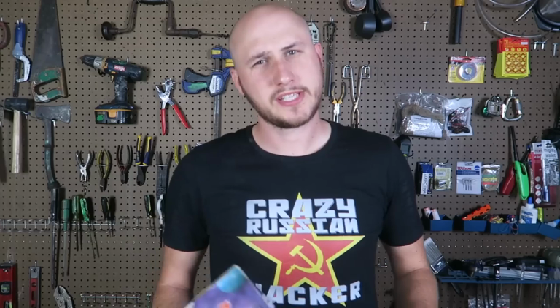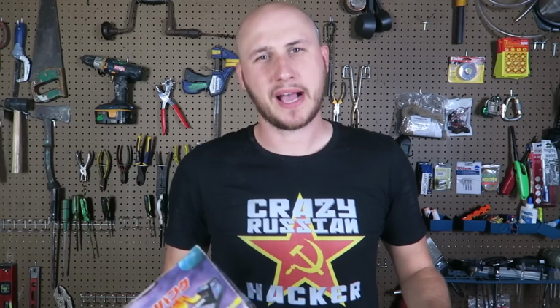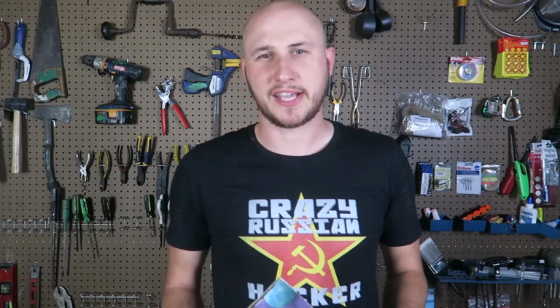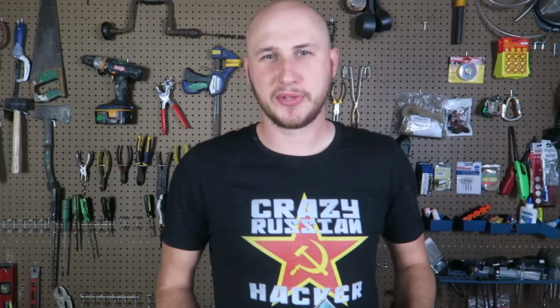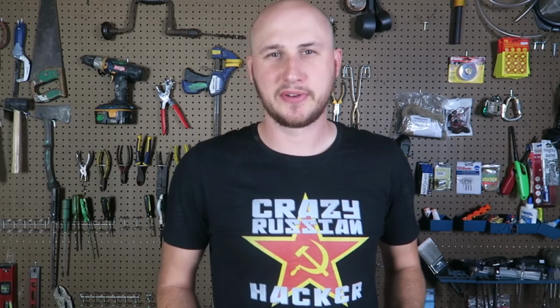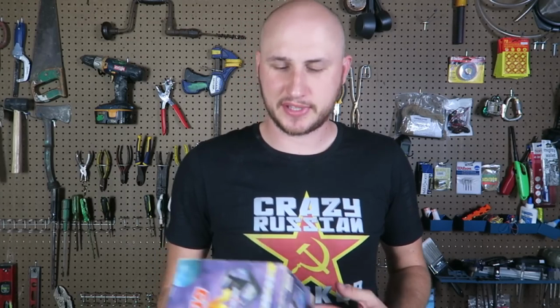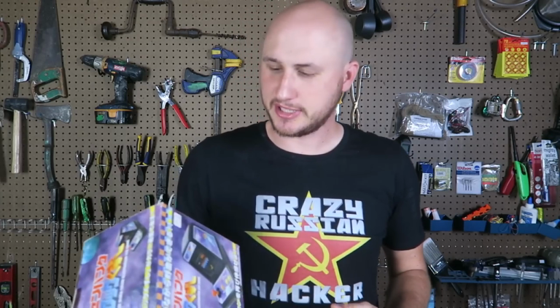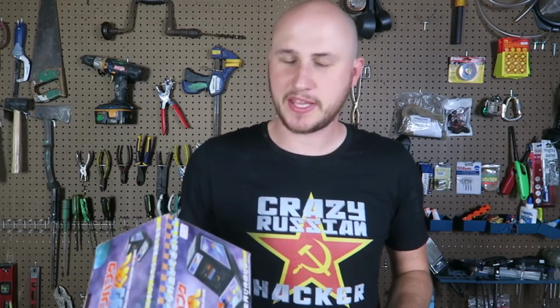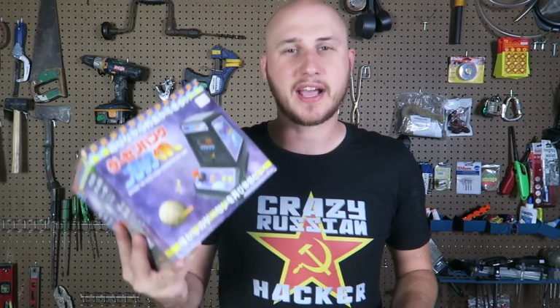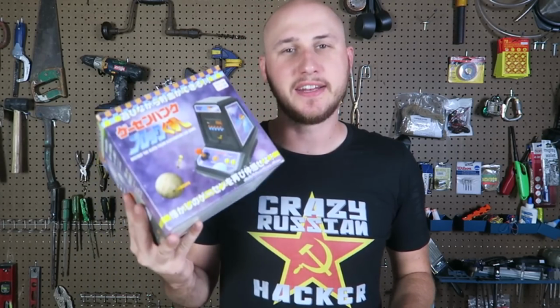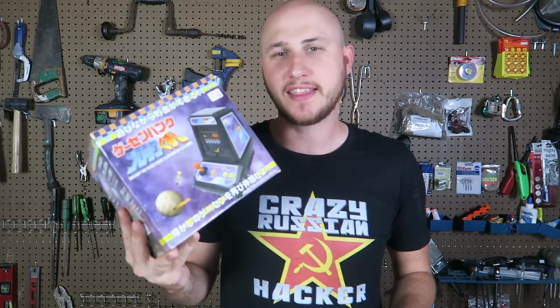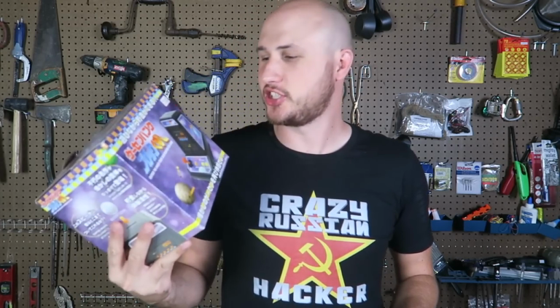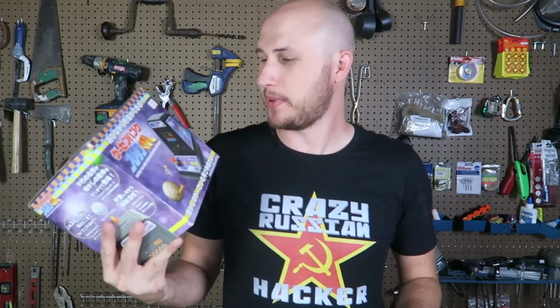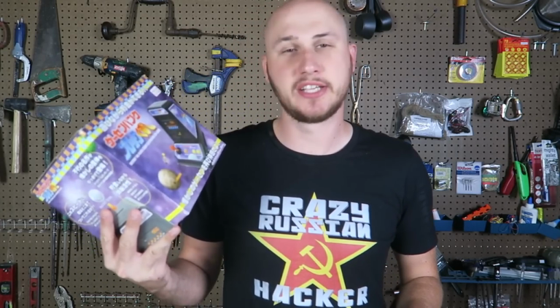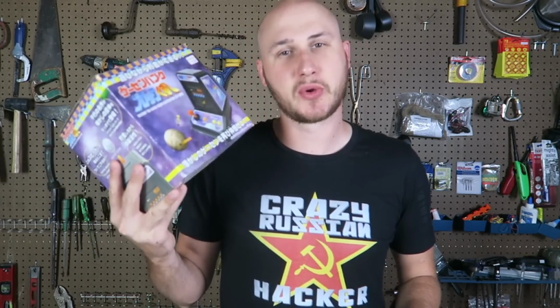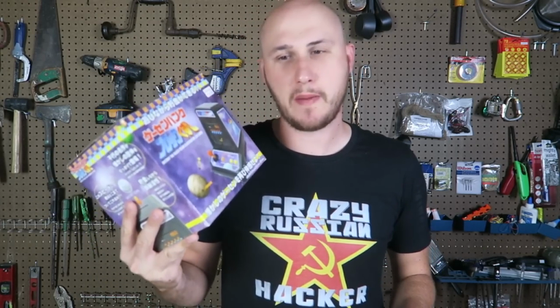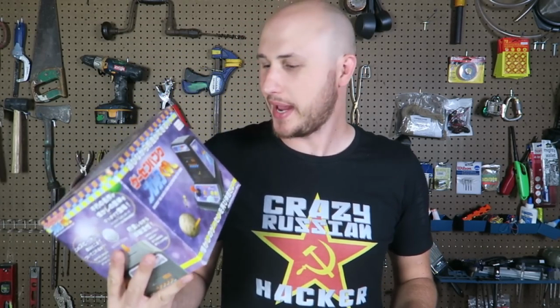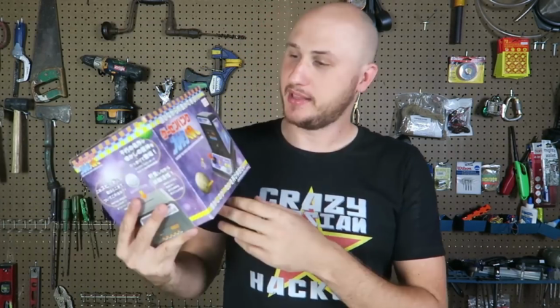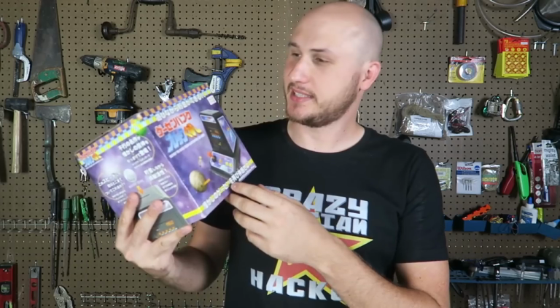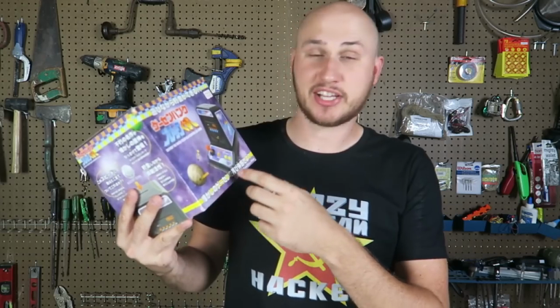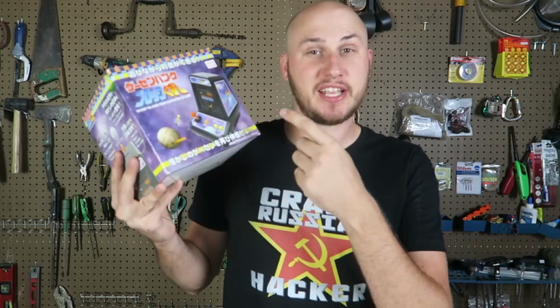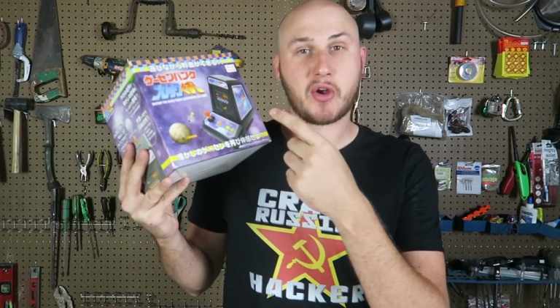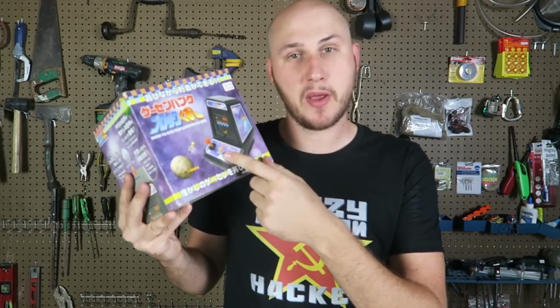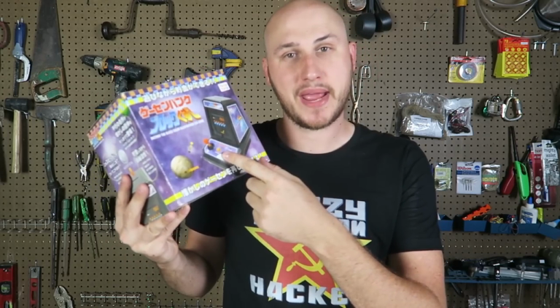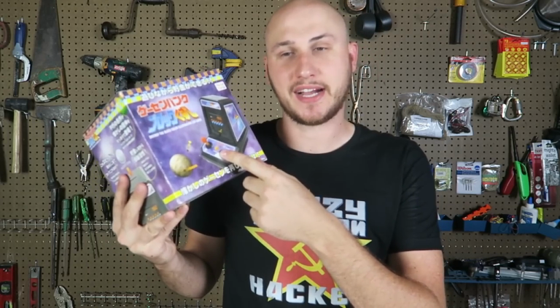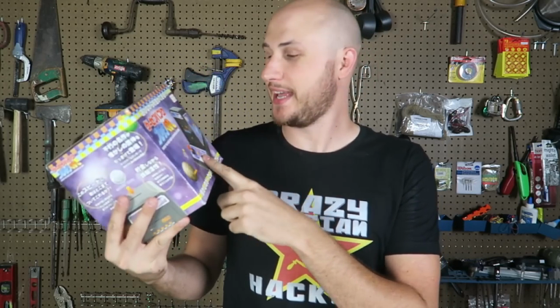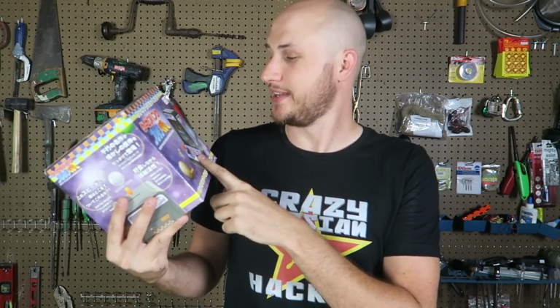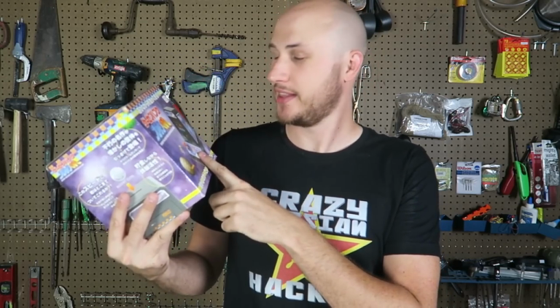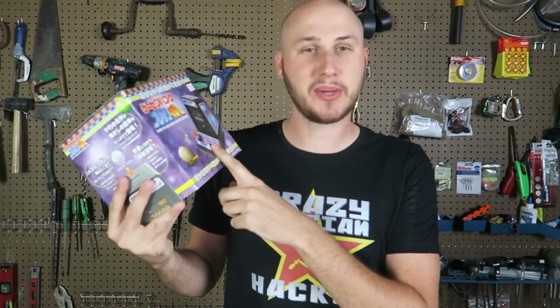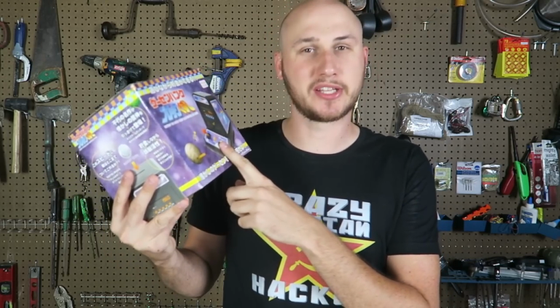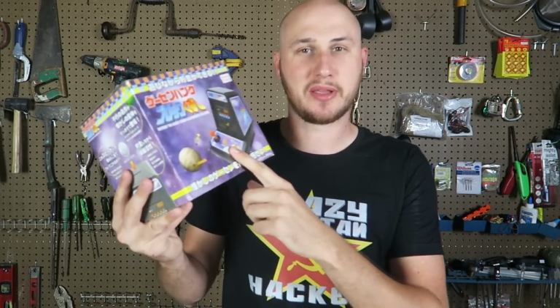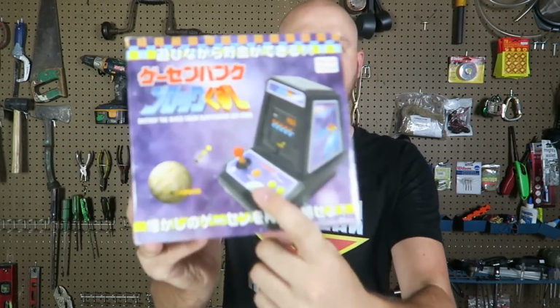What's up guys, how you all doing? For today's video I got another Japanese coin bank and this is actually a coin bank arcade. Let's see what it's all about.